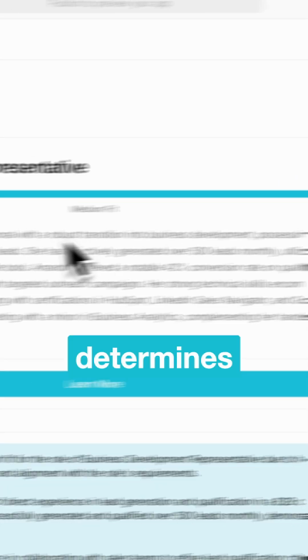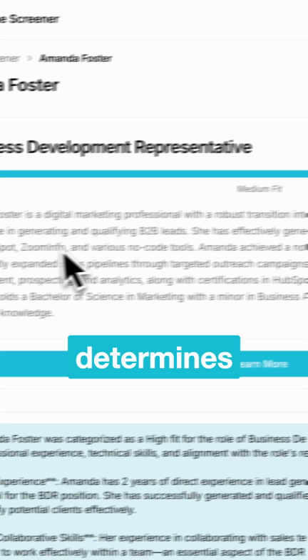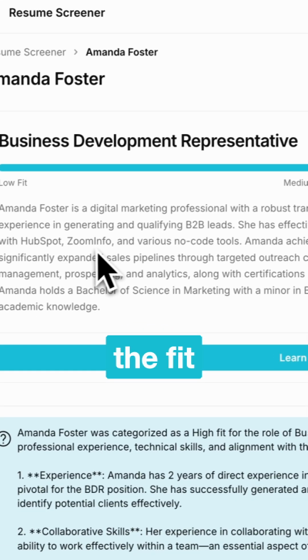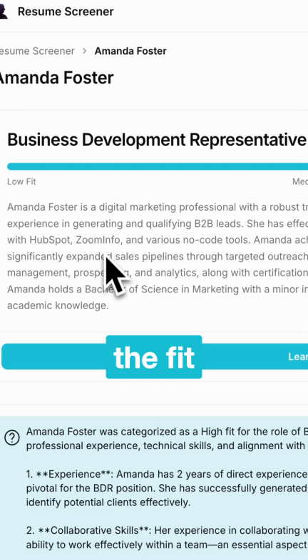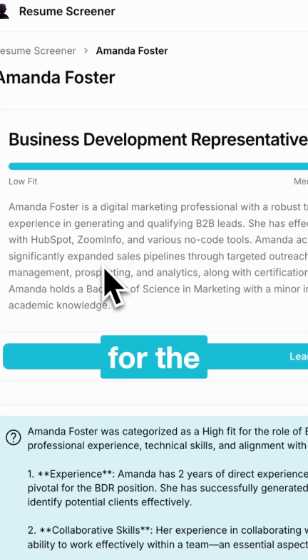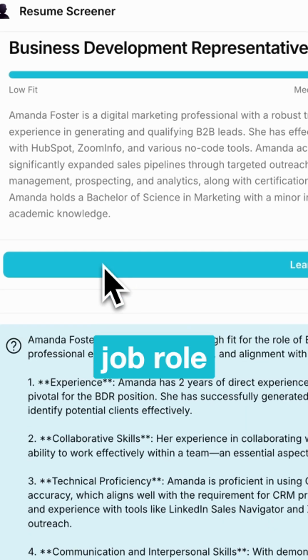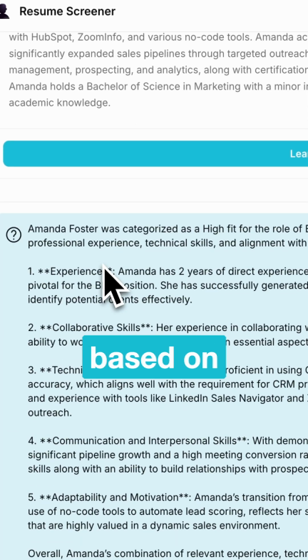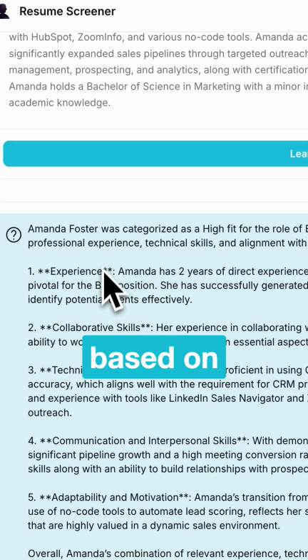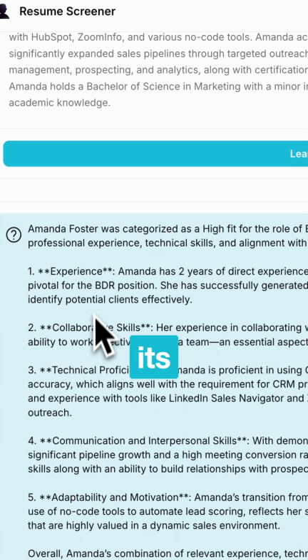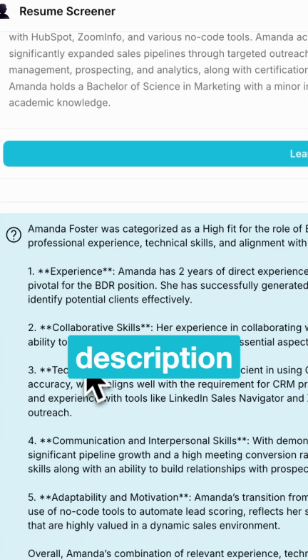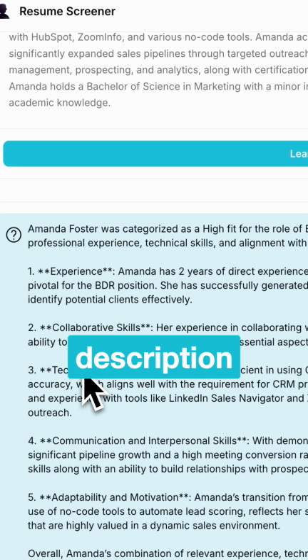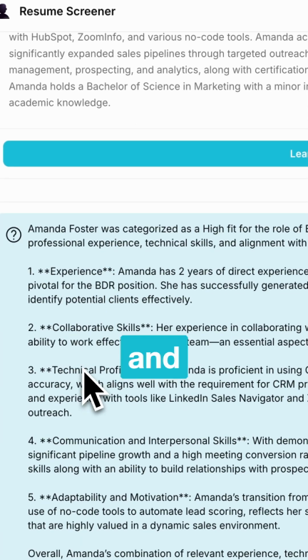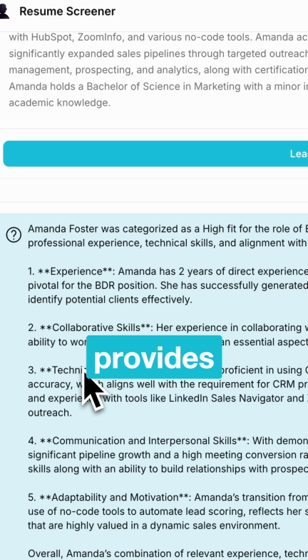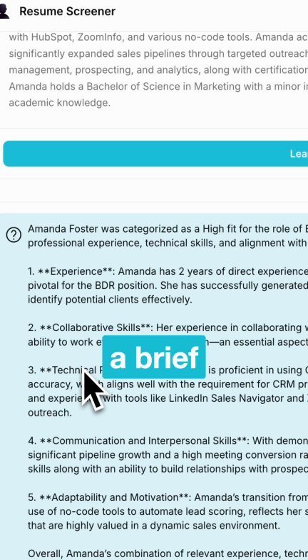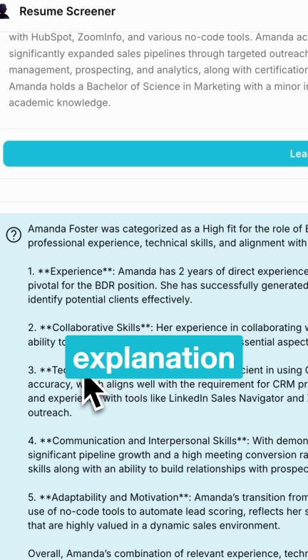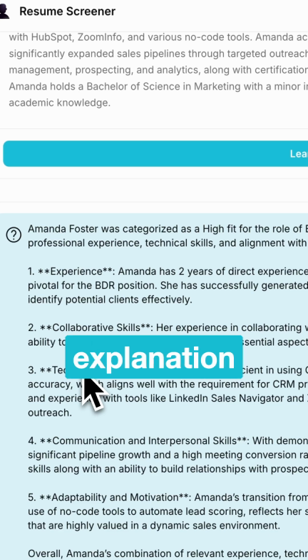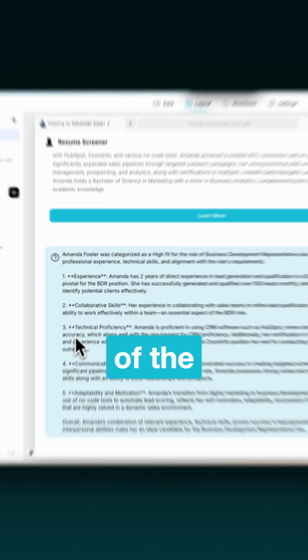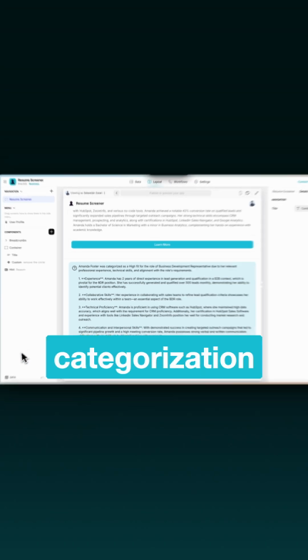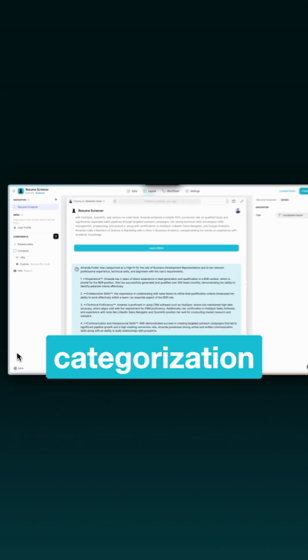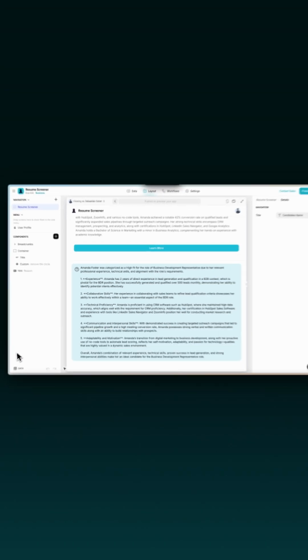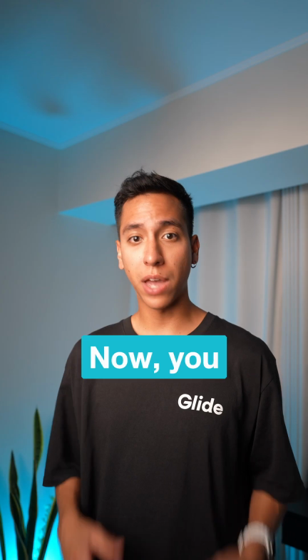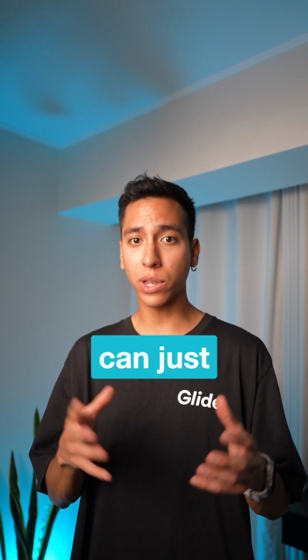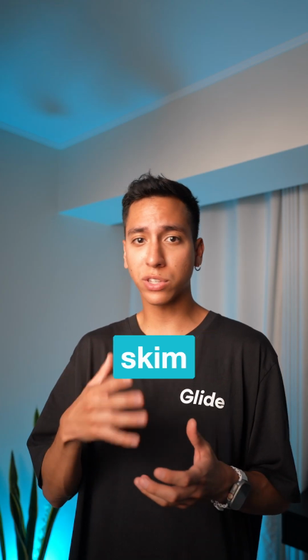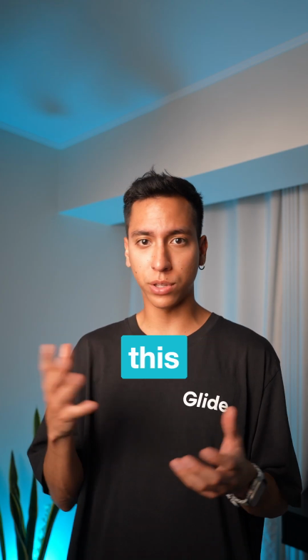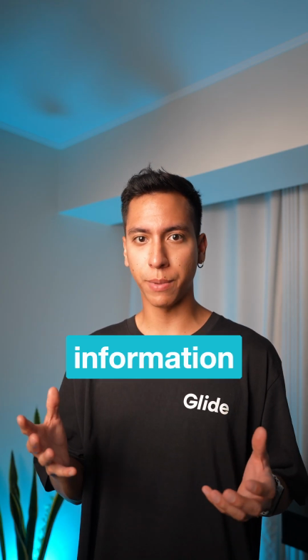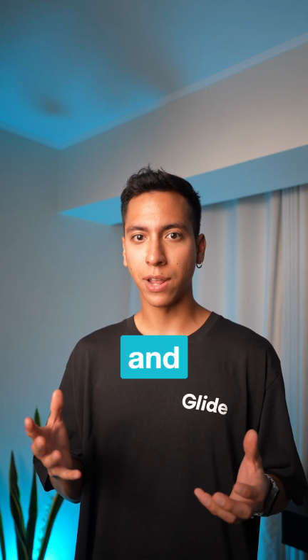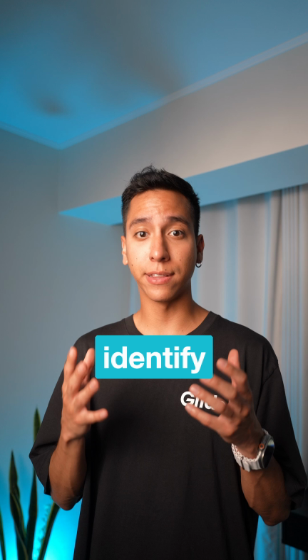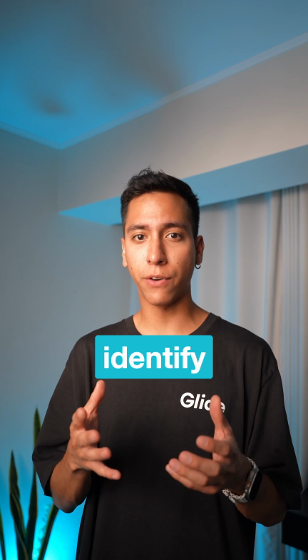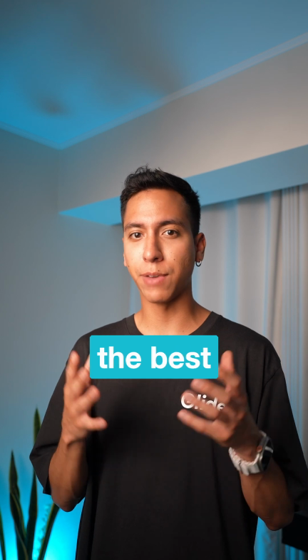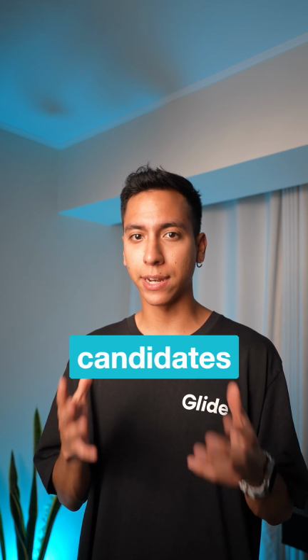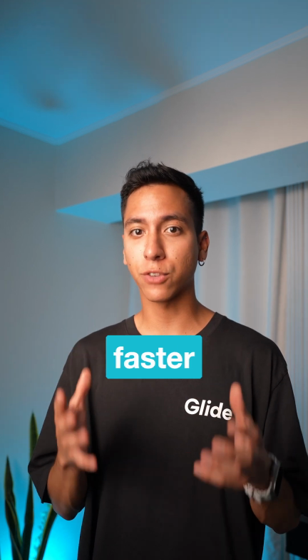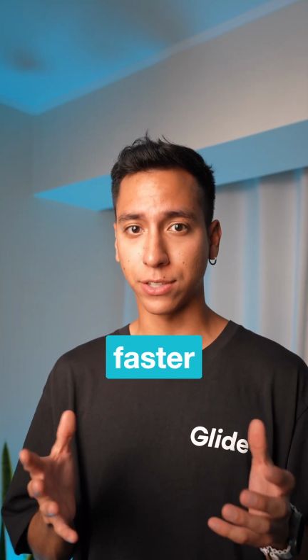It determines the fit for the job role based on its description and provides a brief explanation of the categorization. Now you can just skim through this information and identify the best candidates faster.